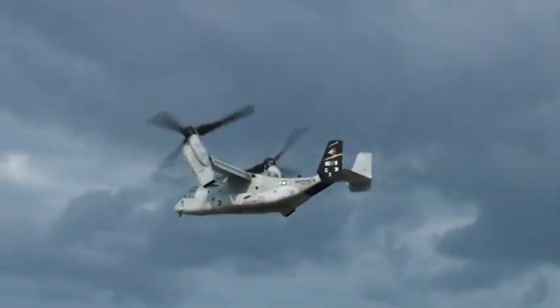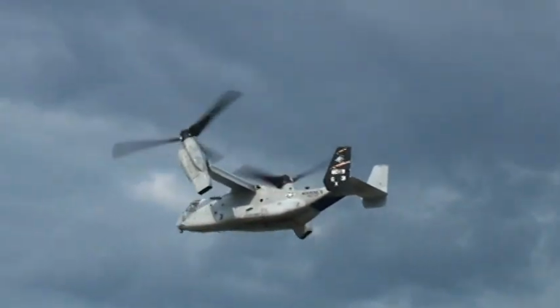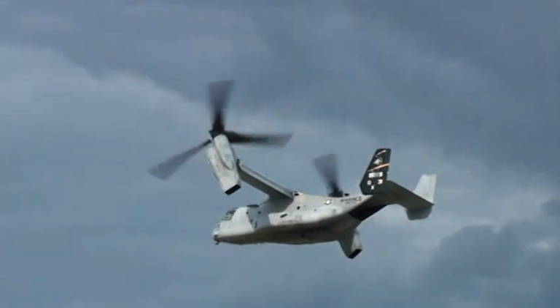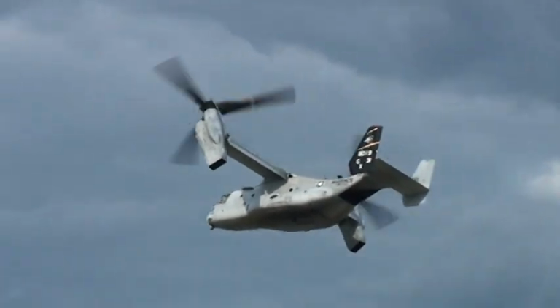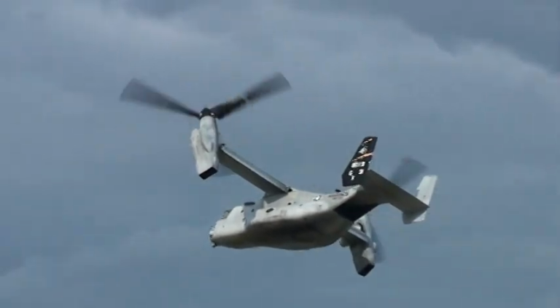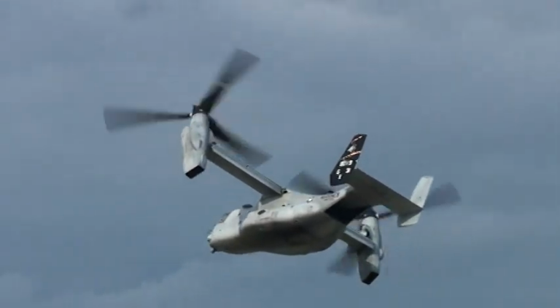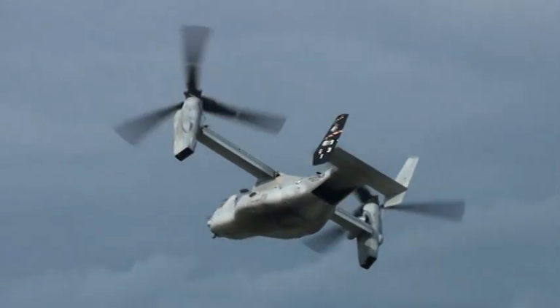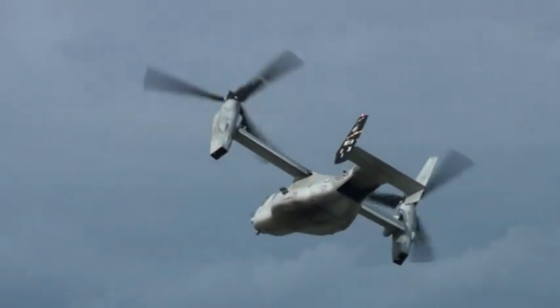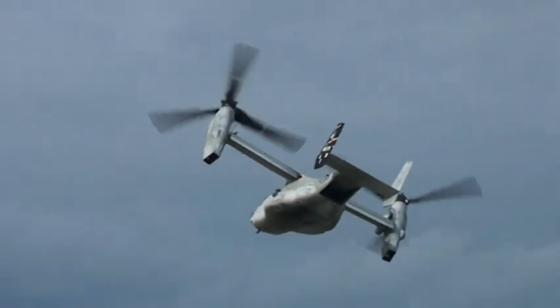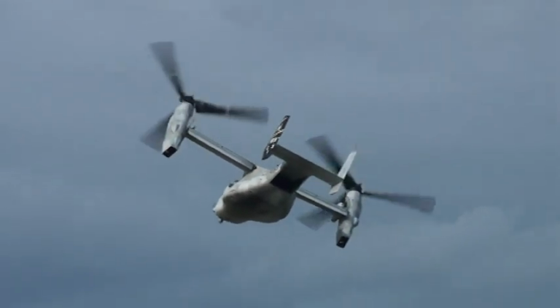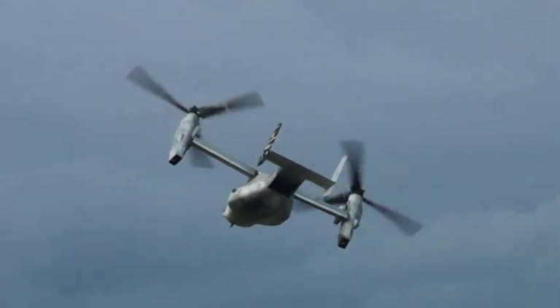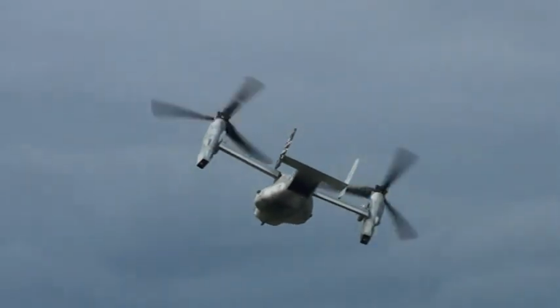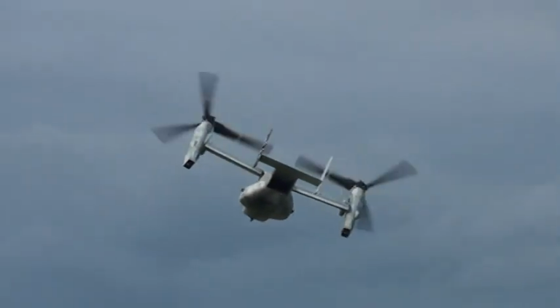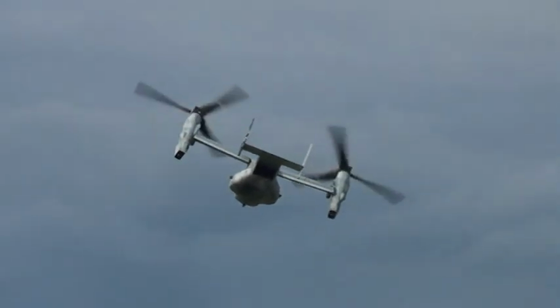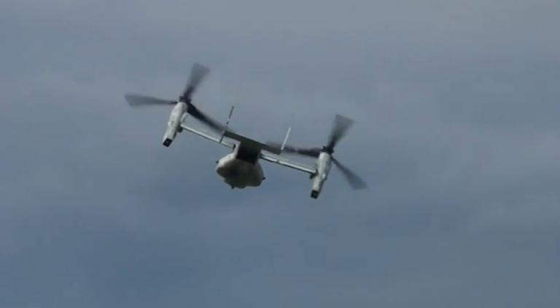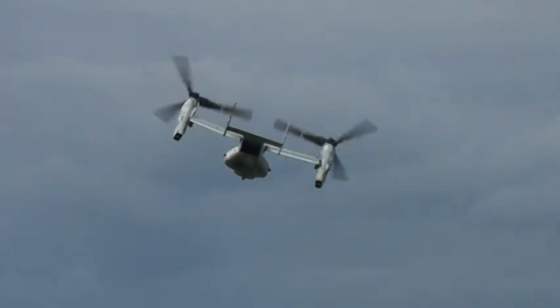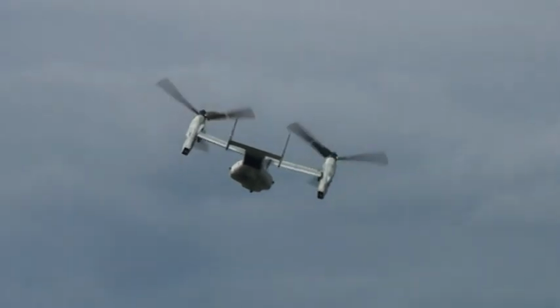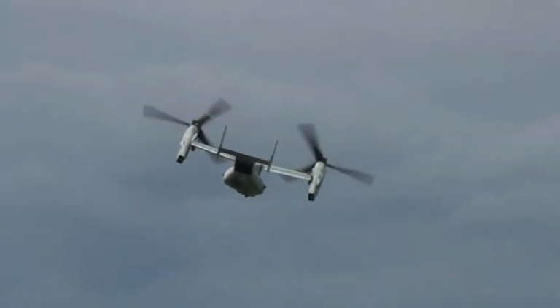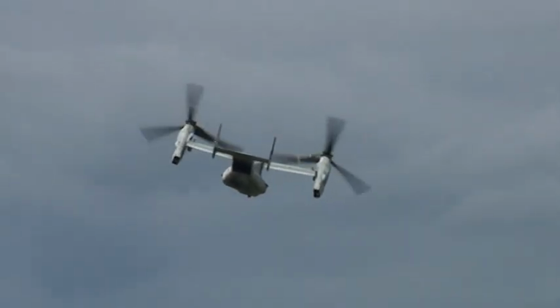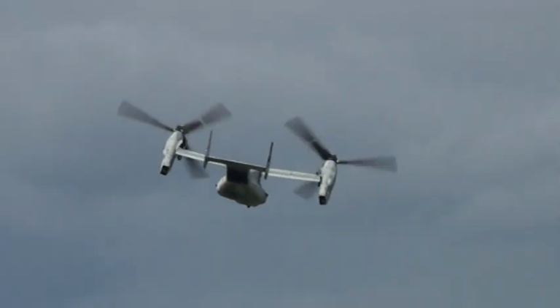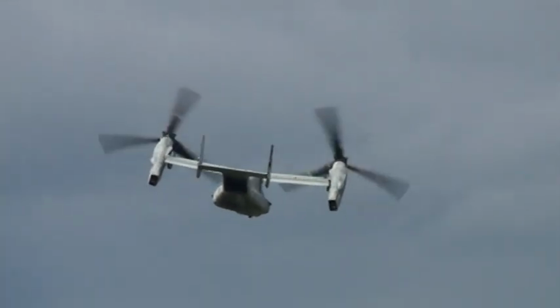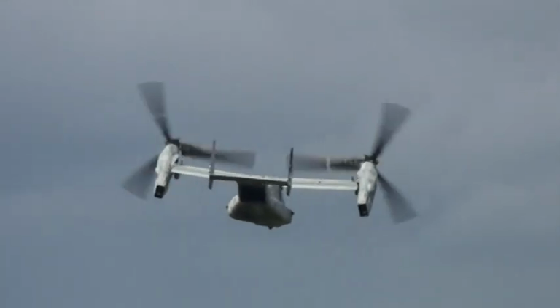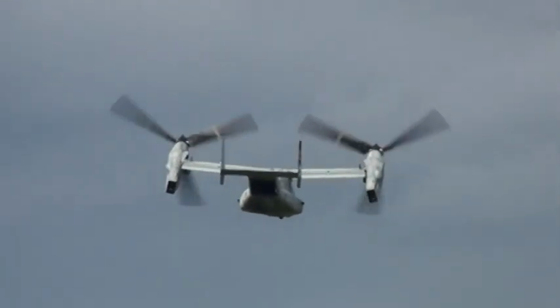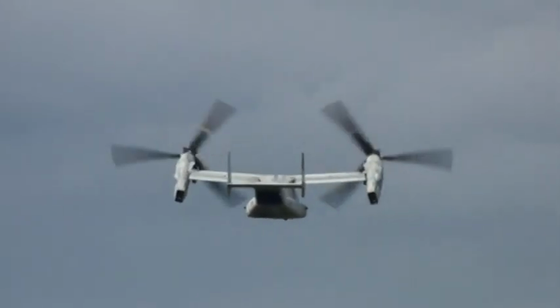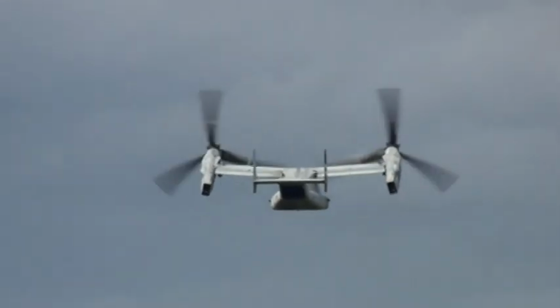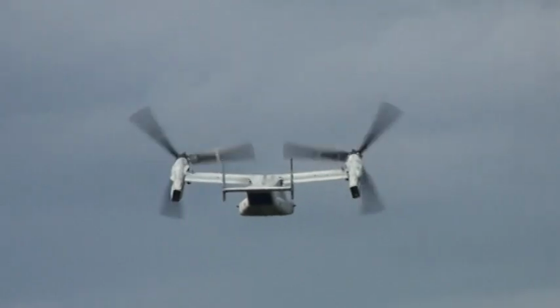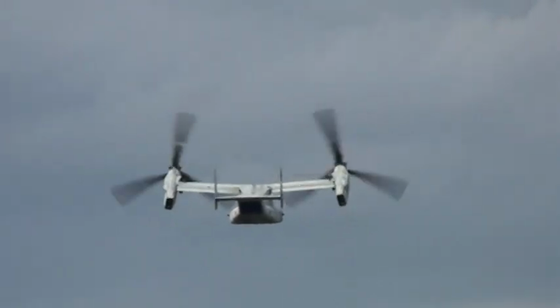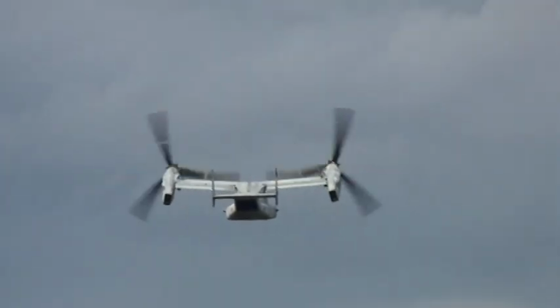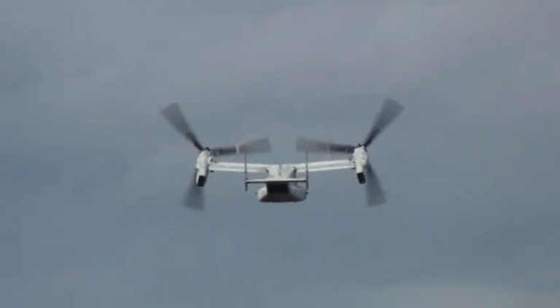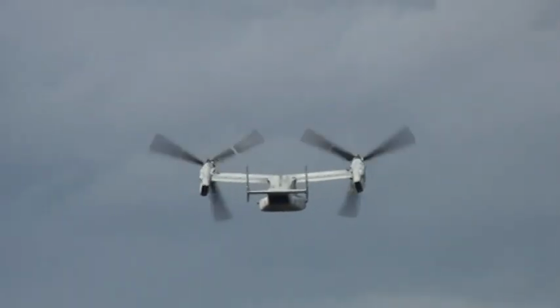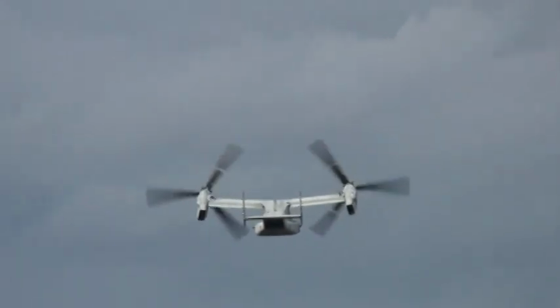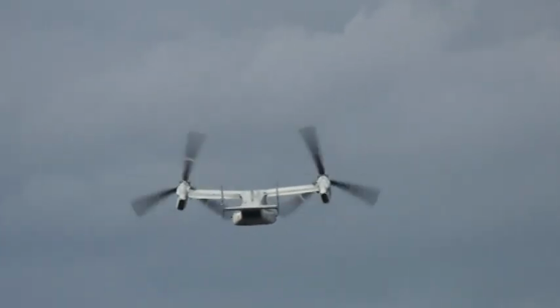See, the engines are twisted, the airplane starts to pick up speed, and now those massive diameter propellers can propel the Osprey to twice as fast as a helicopter. Why is that important?